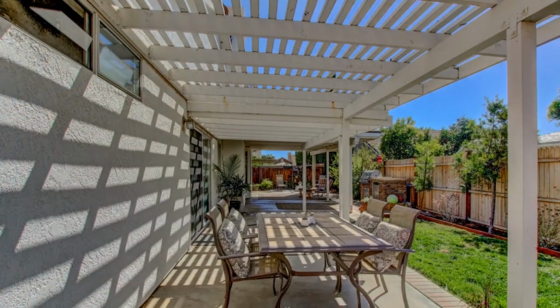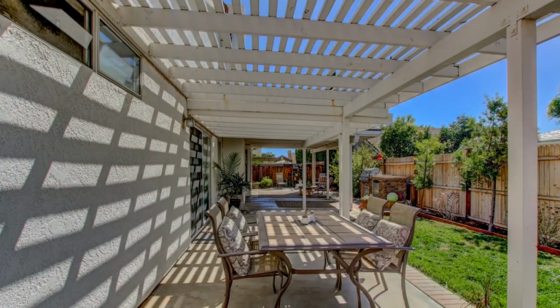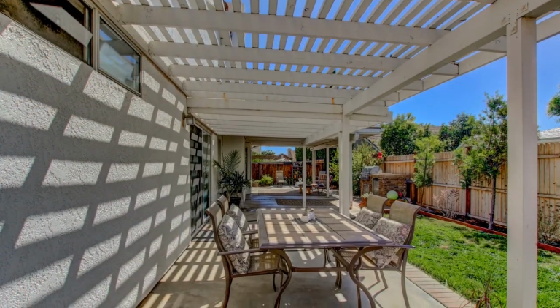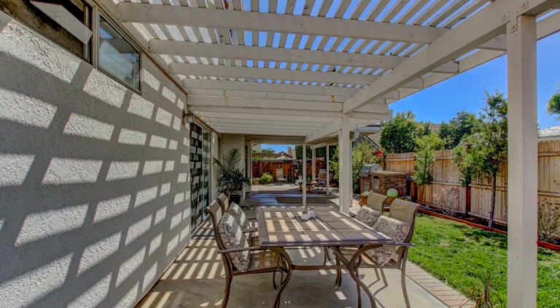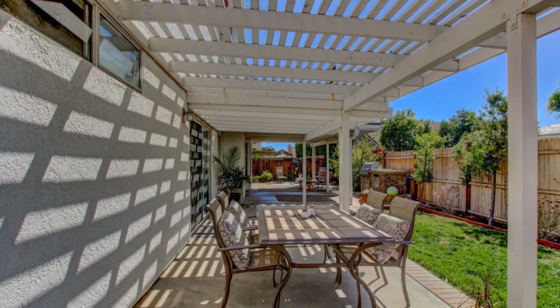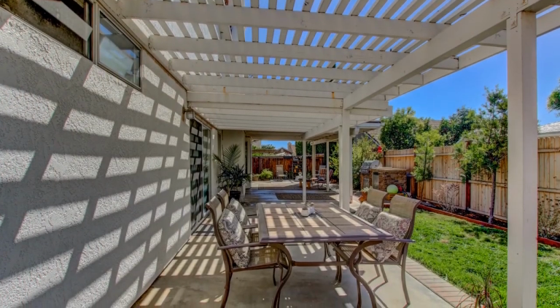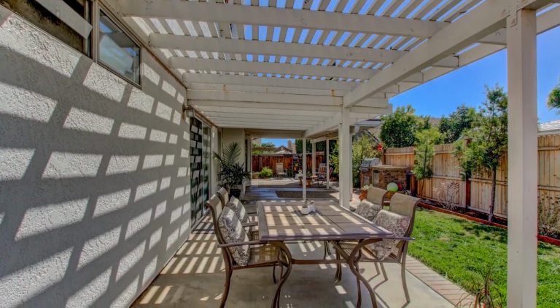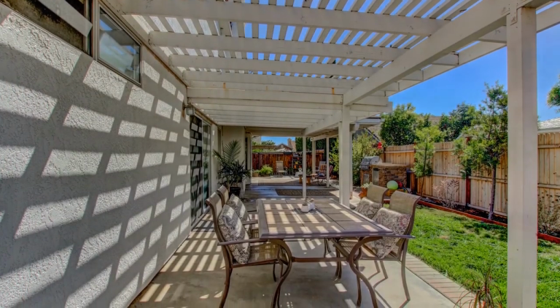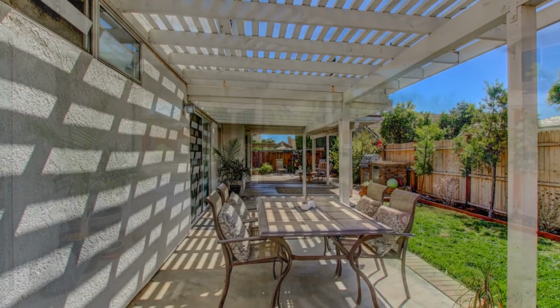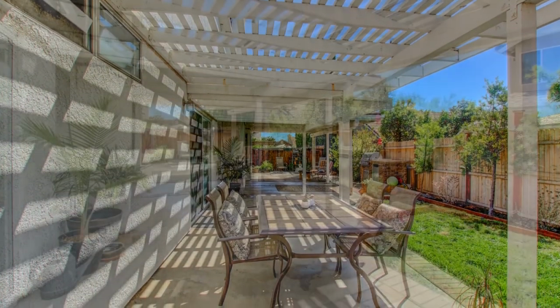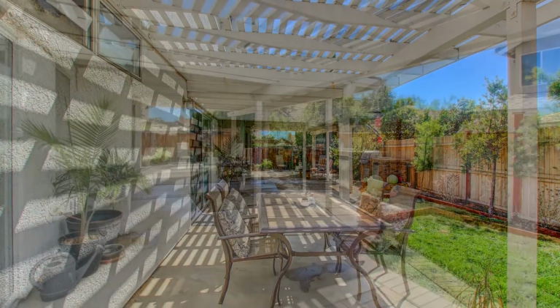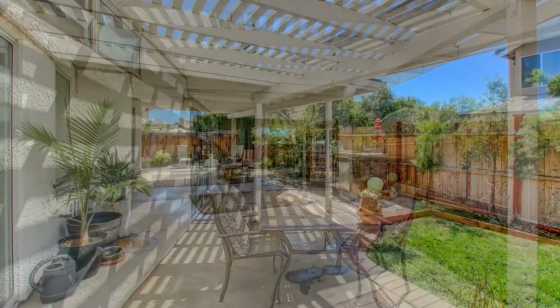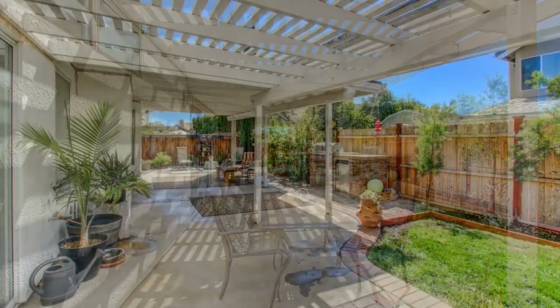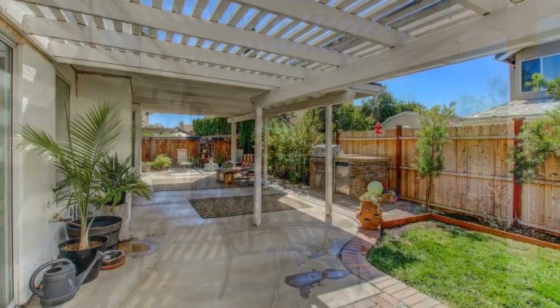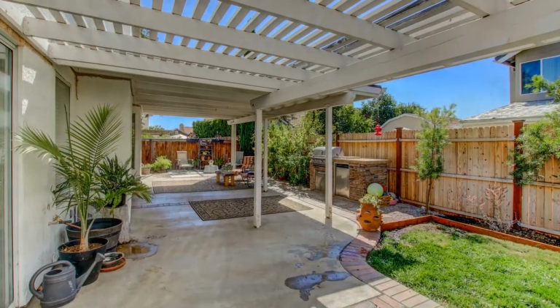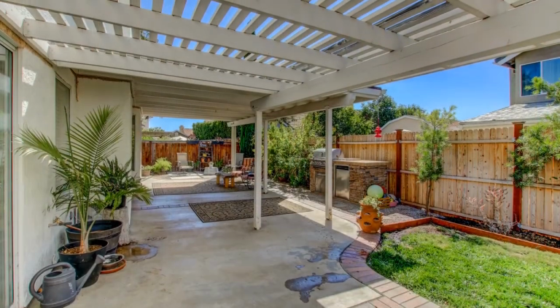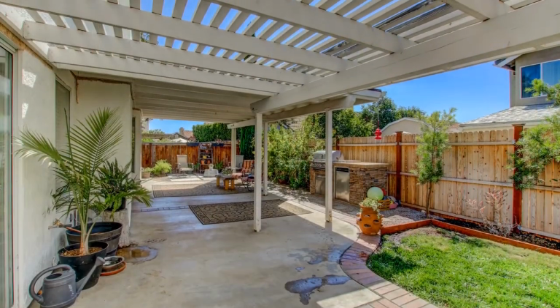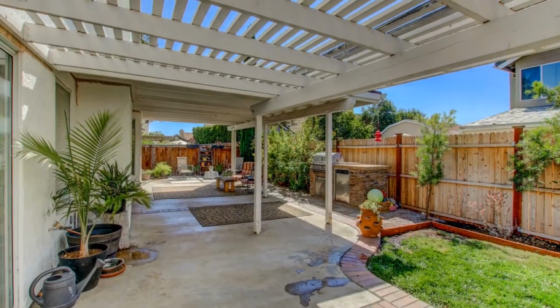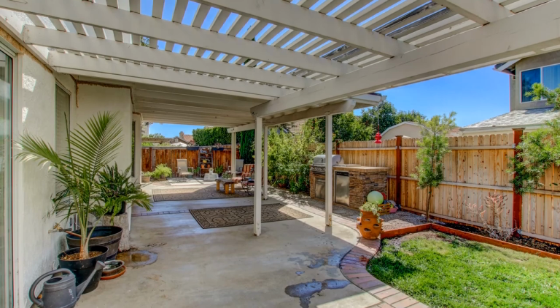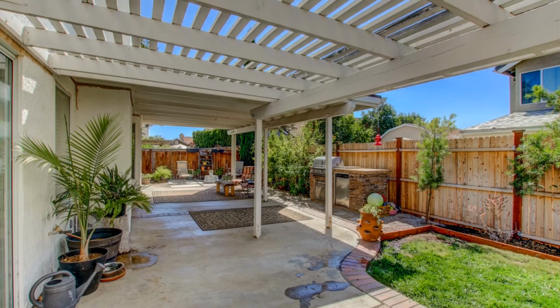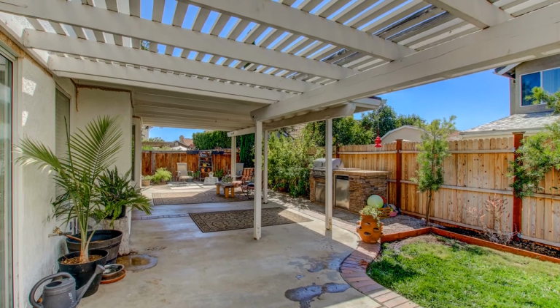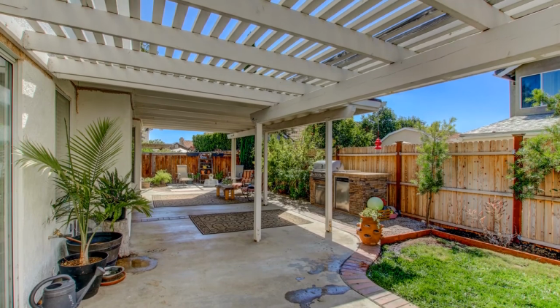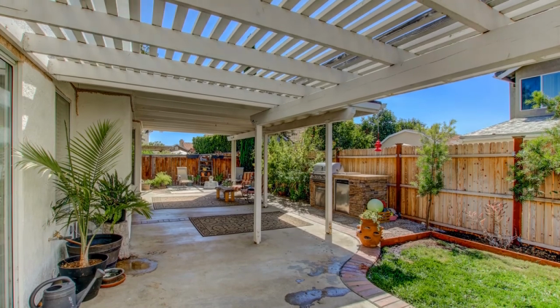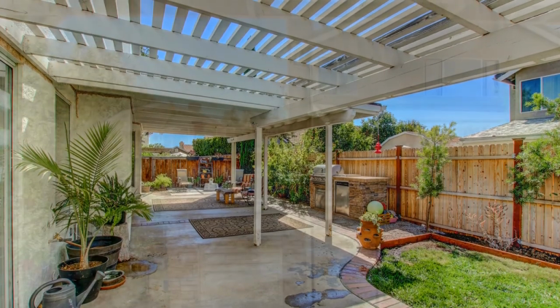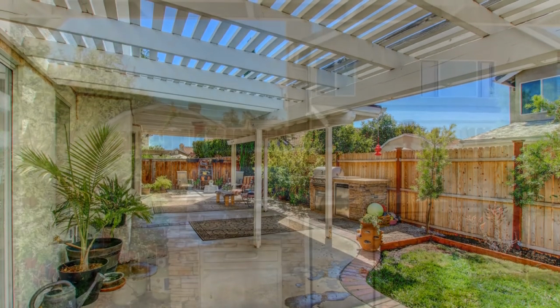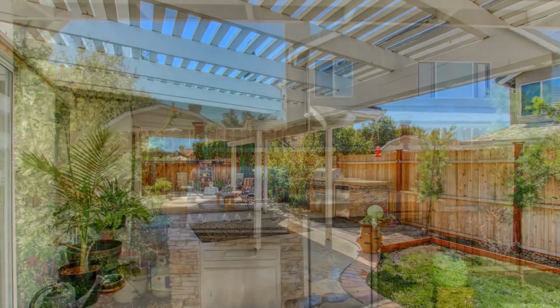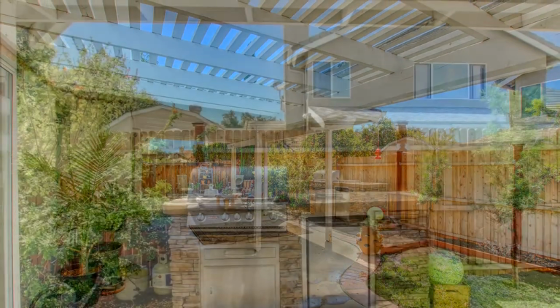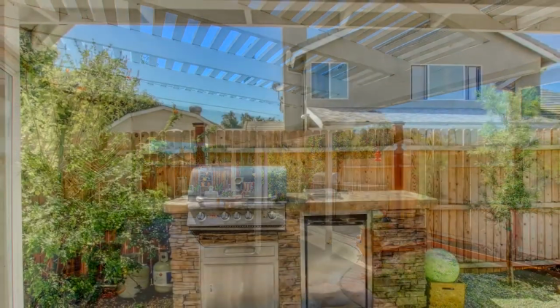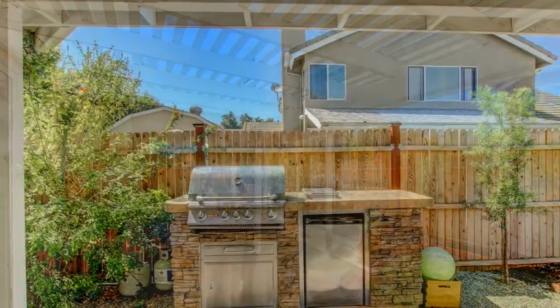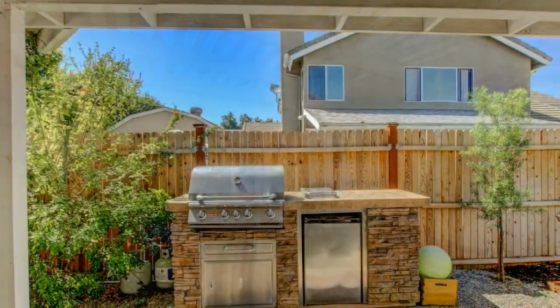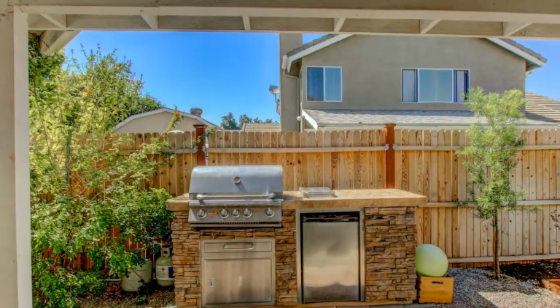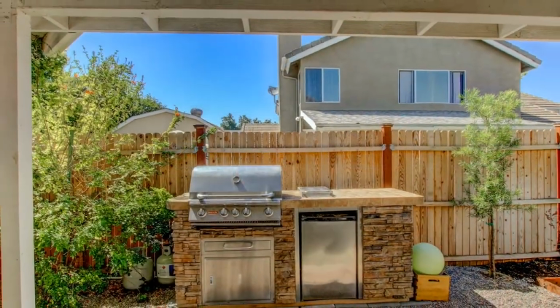If you love entertaining or relaxing after a long day, you will love the backyard with a custom patio and awning and a beautiful barbecue grill.